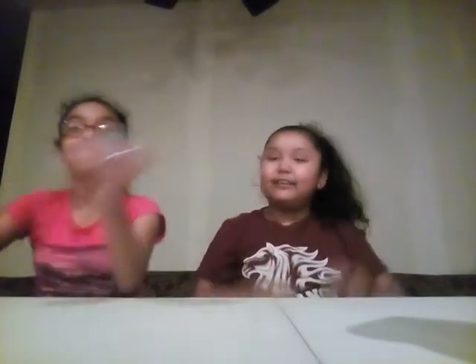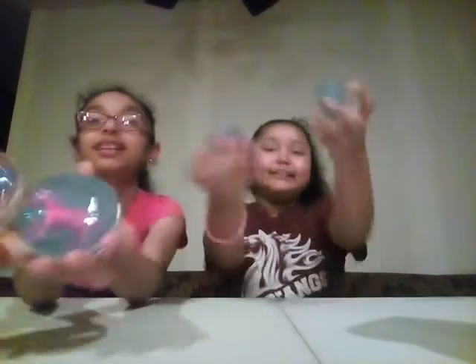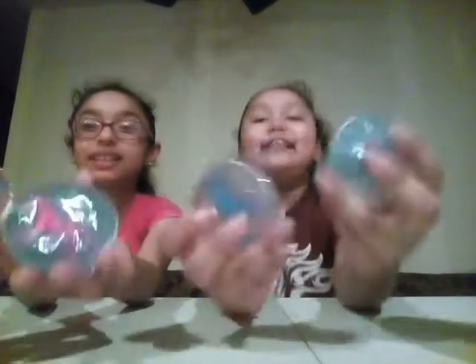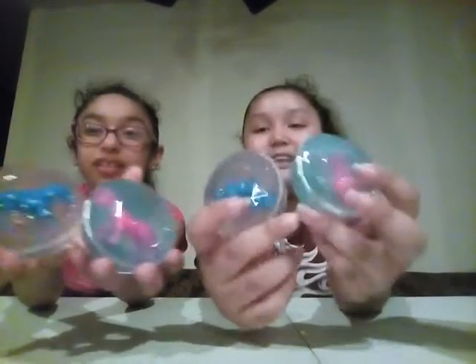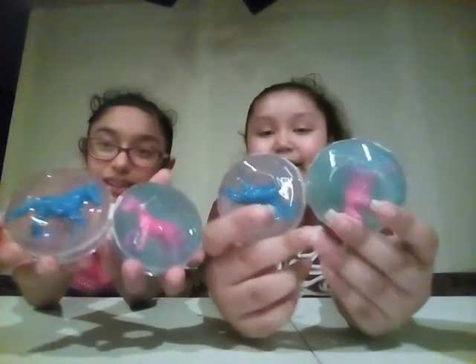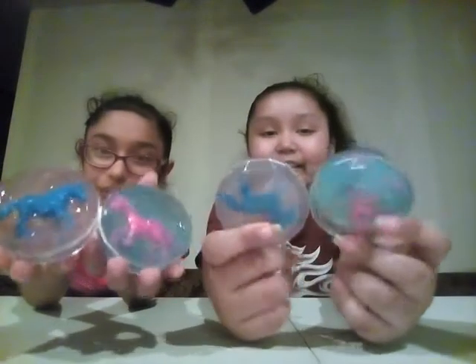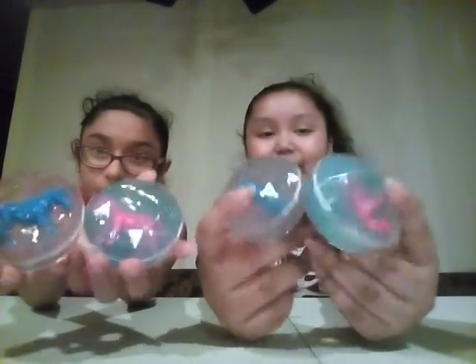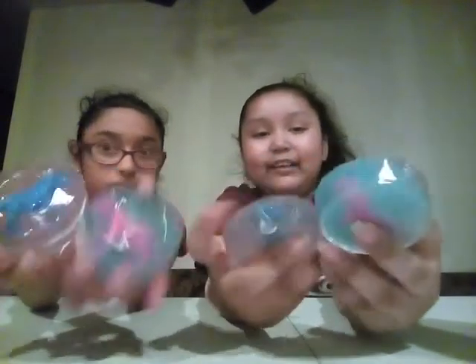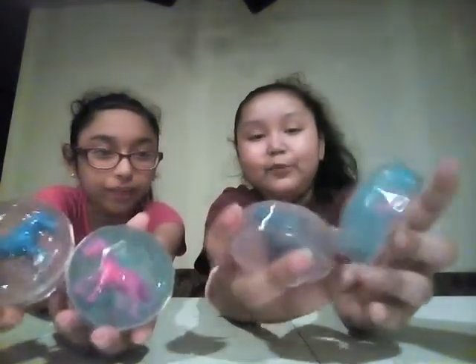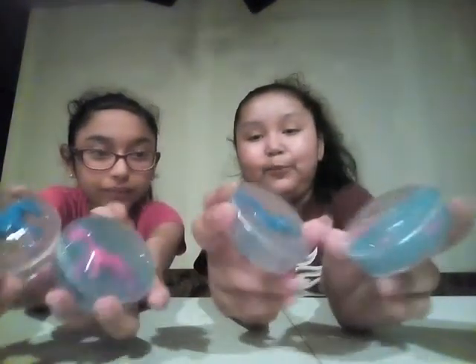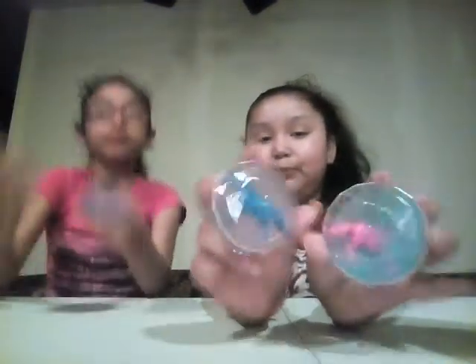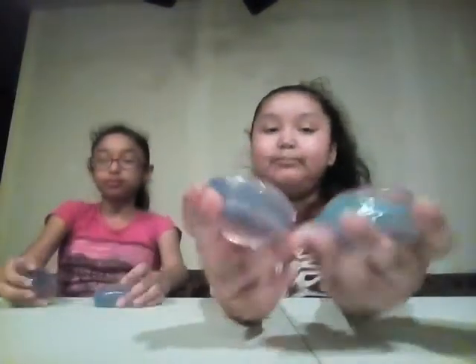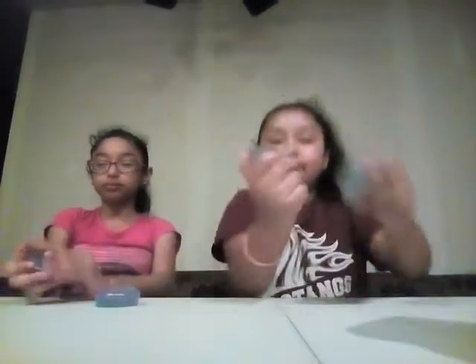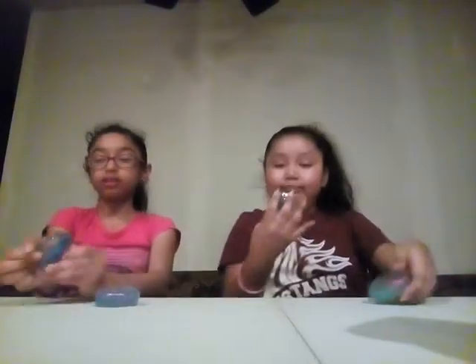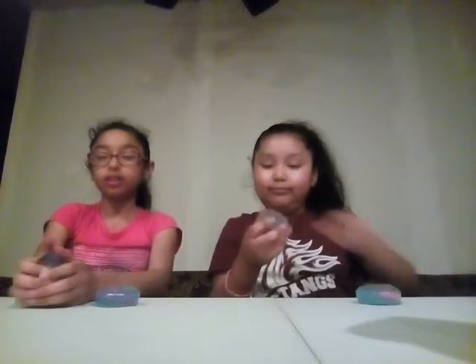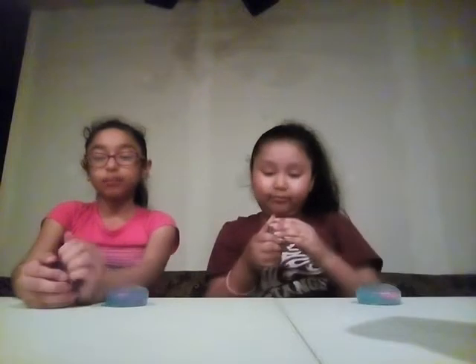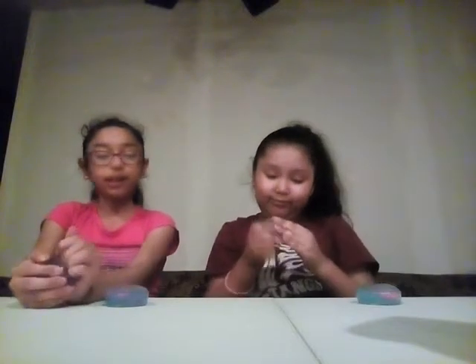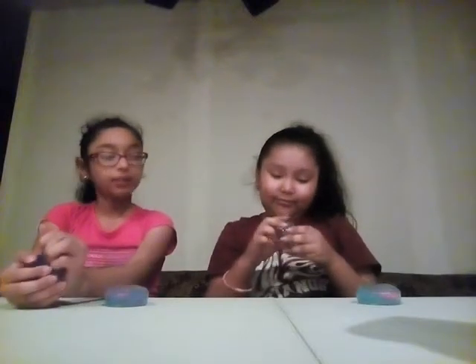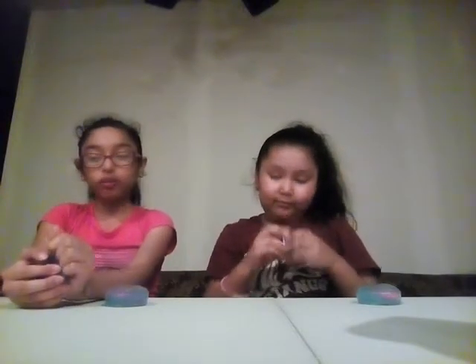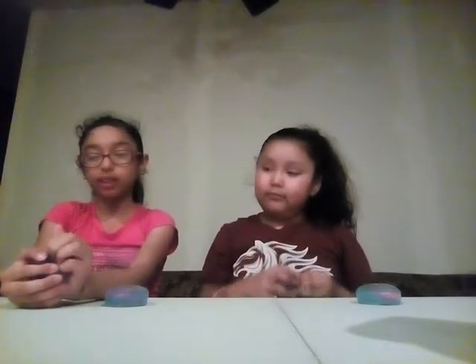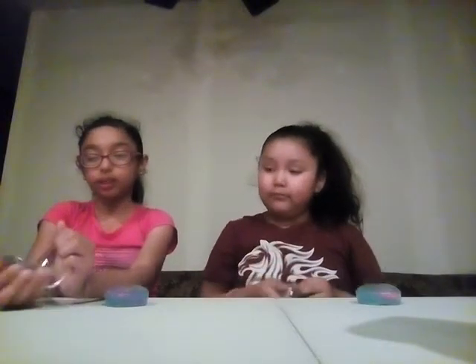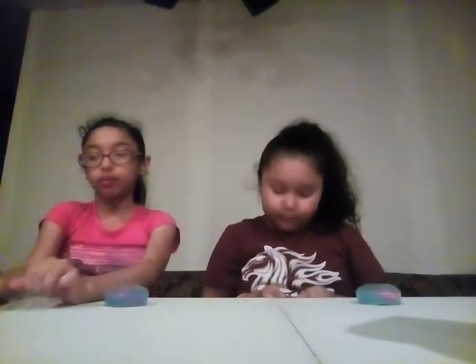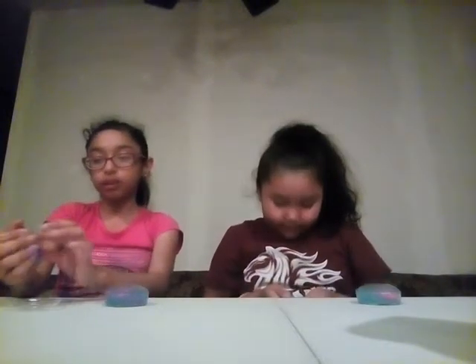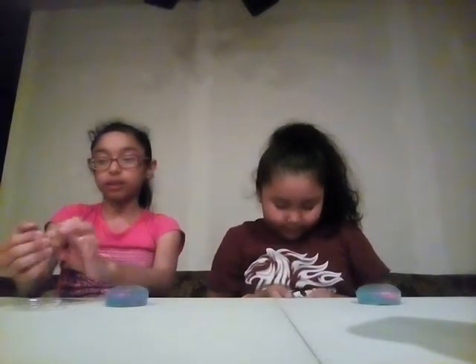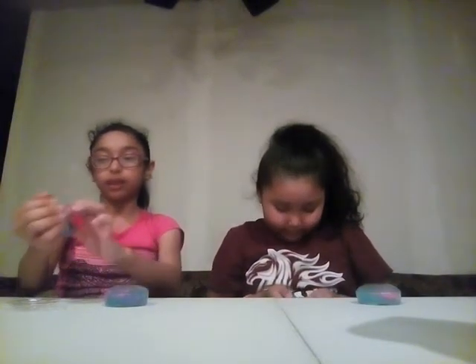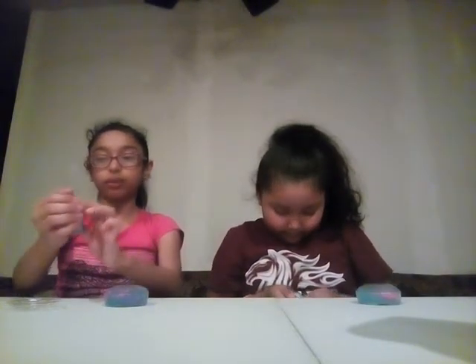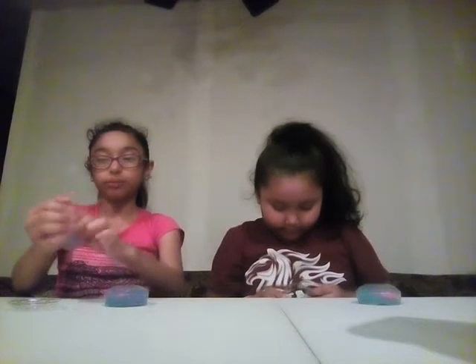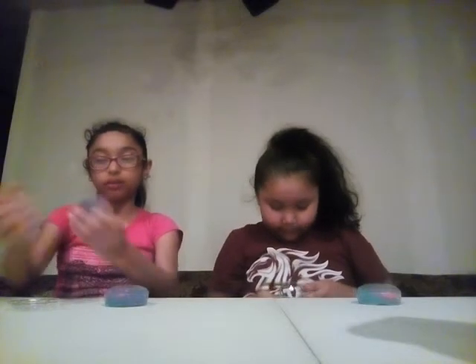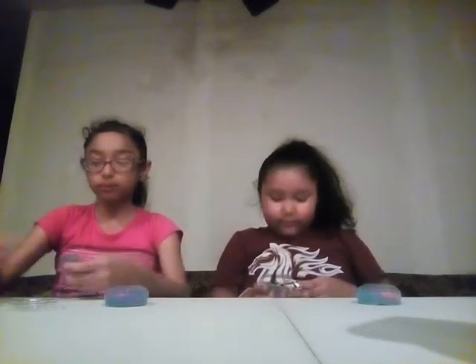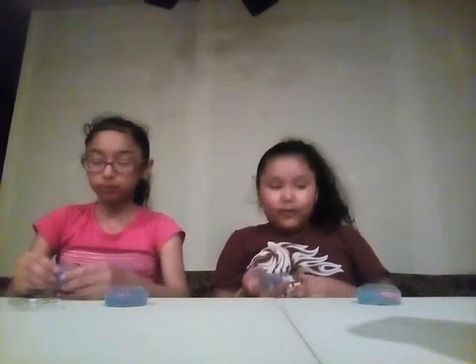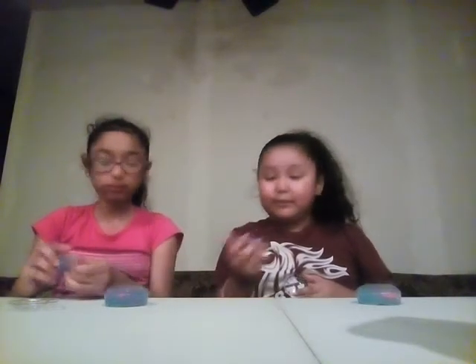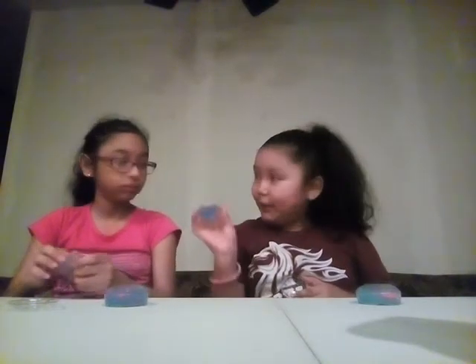These little unicorn slimes we got at Walmart. There's pink and blue. In the pink one, there's a blue unicorn. And in the blue one, there's a pink unicorn — switched up colors!